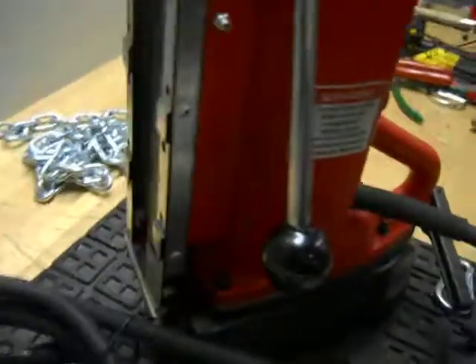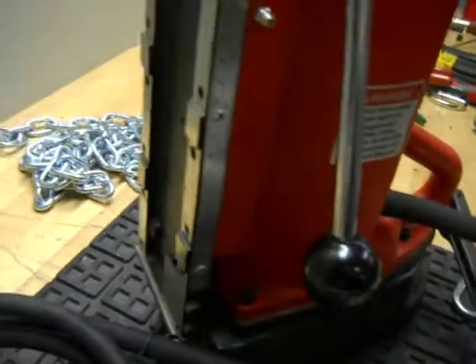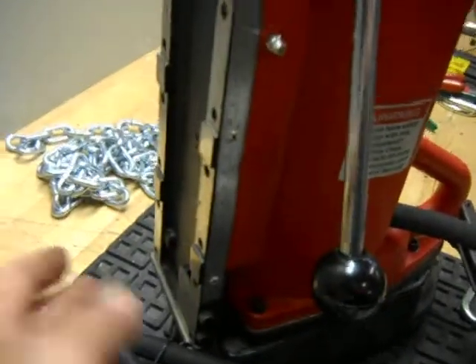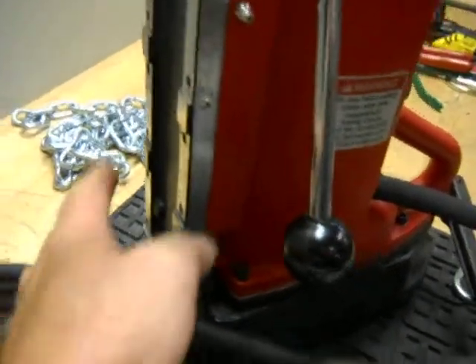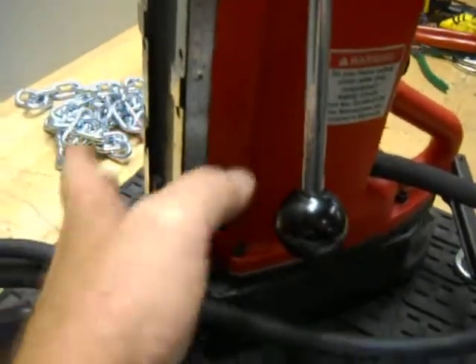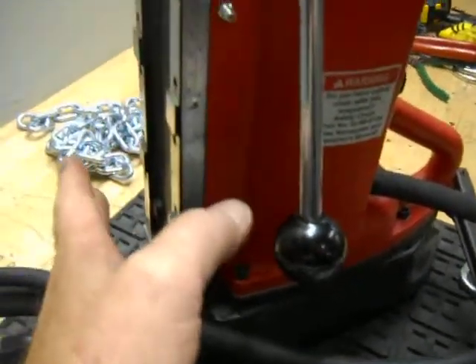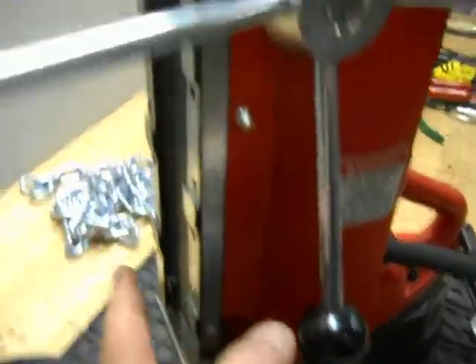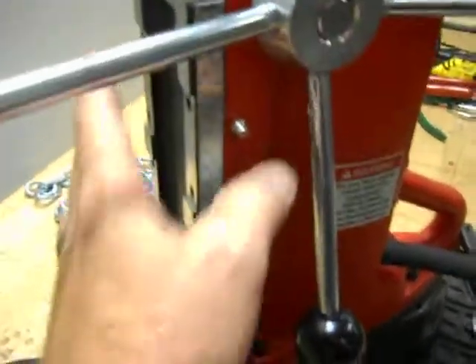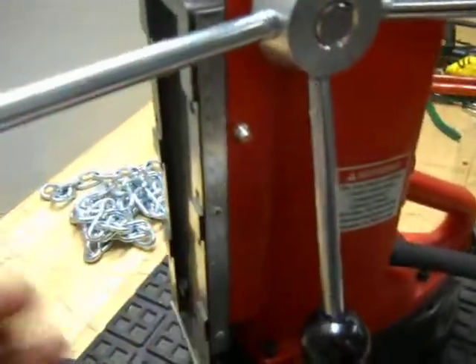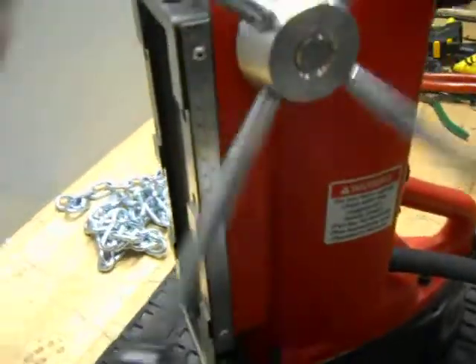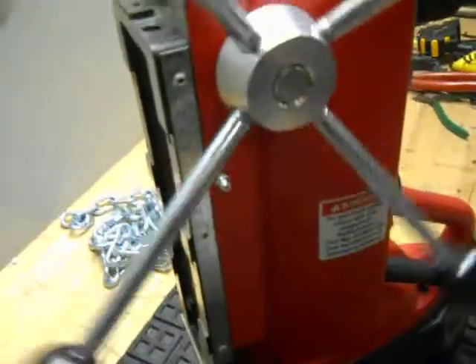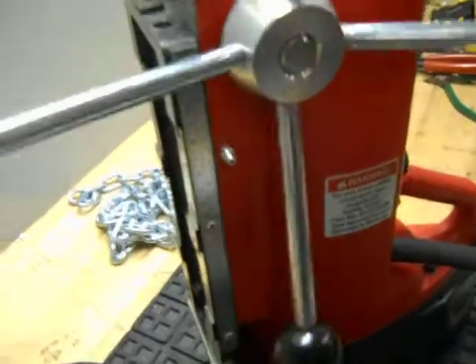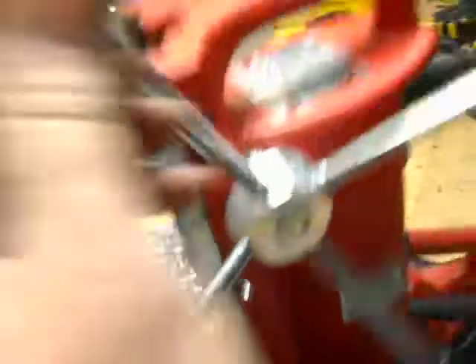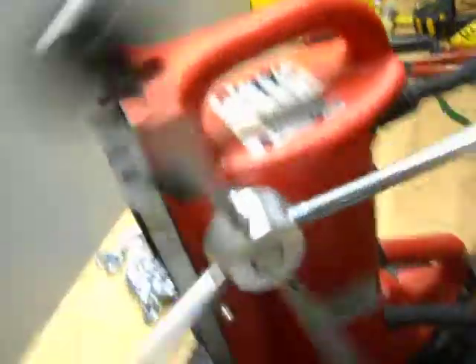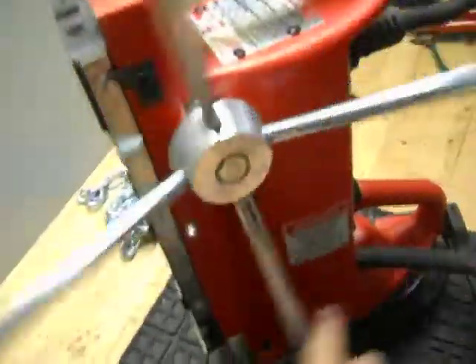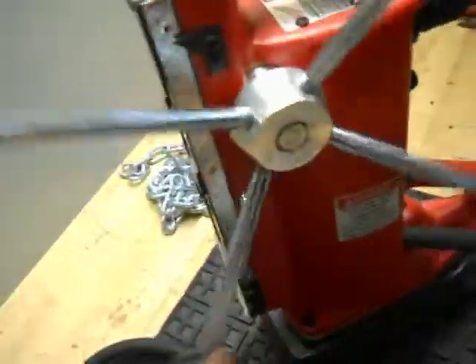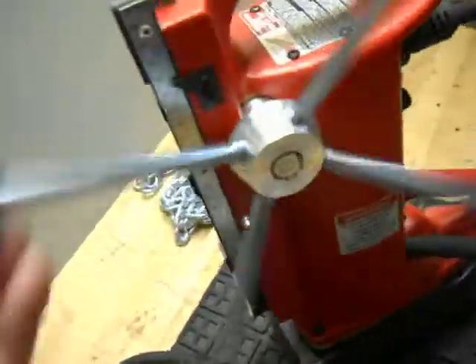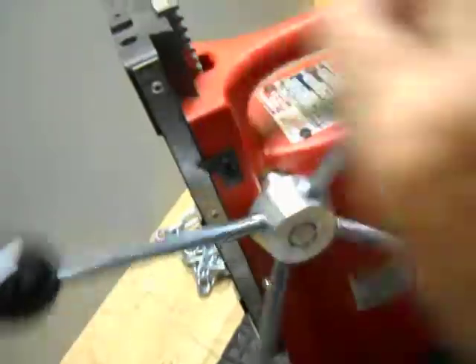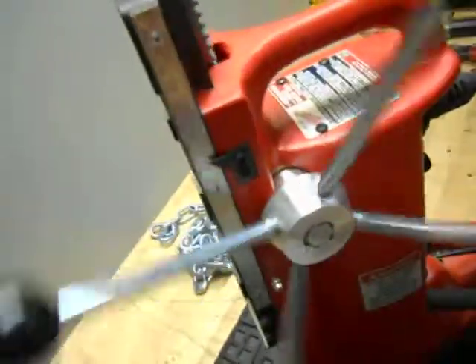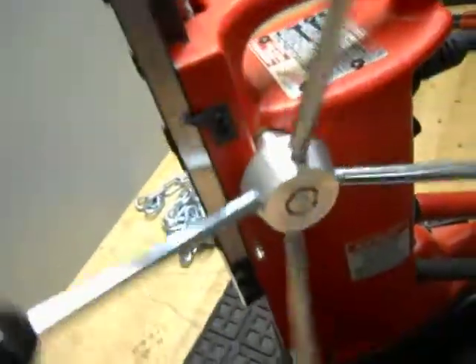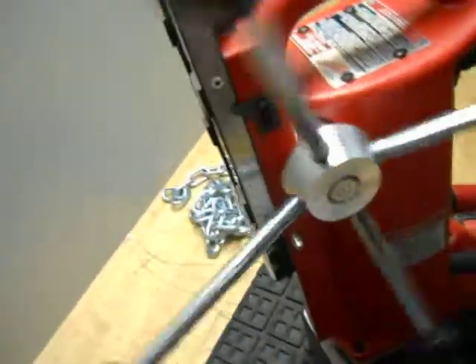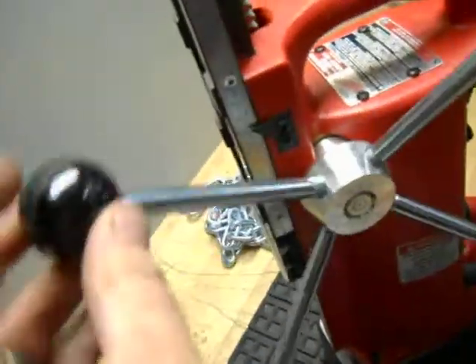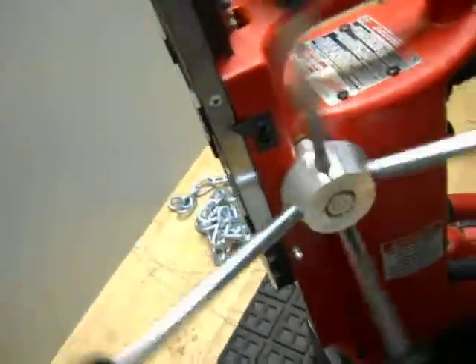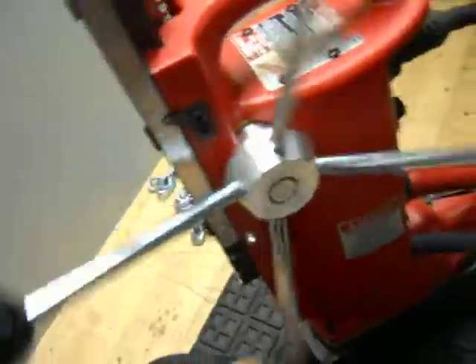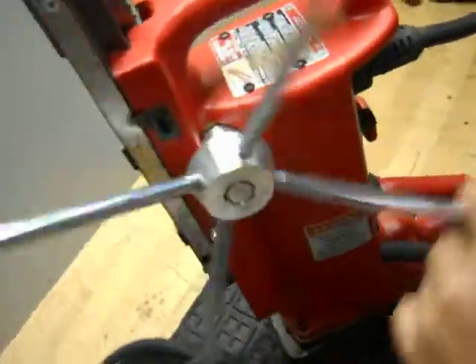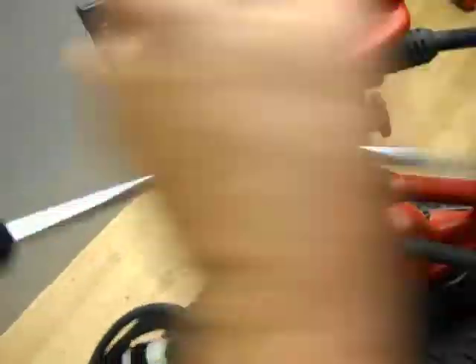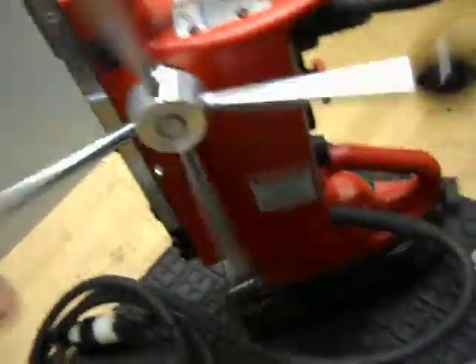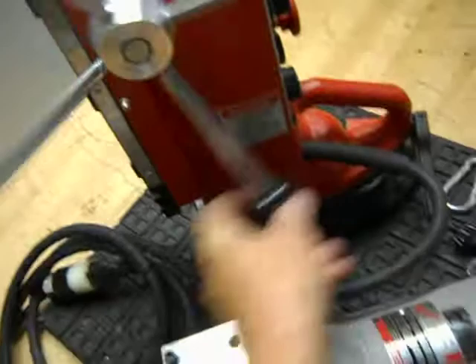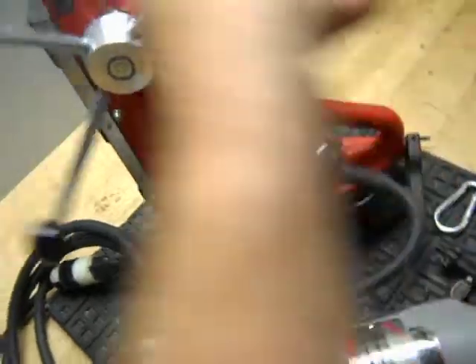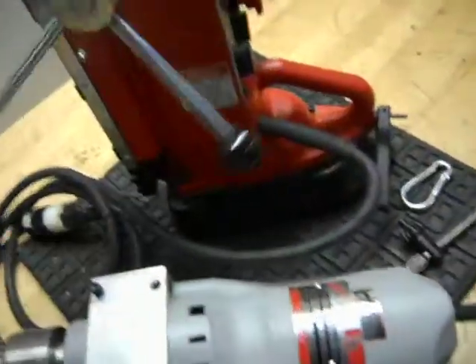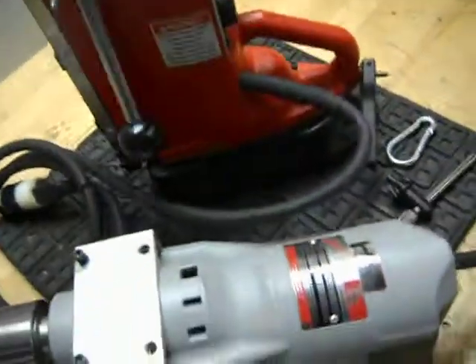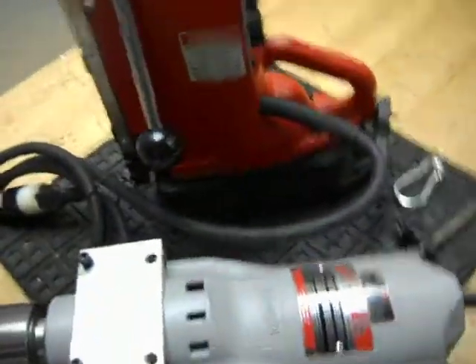We pulled it off the face of the extender here. It does operate also. This will be shipped in two separate packages.